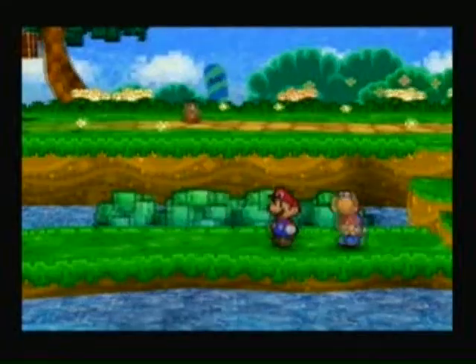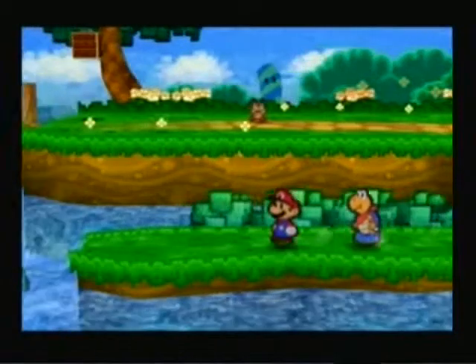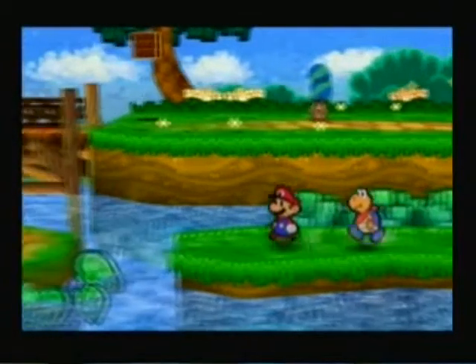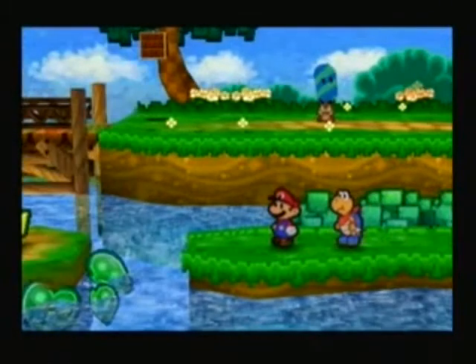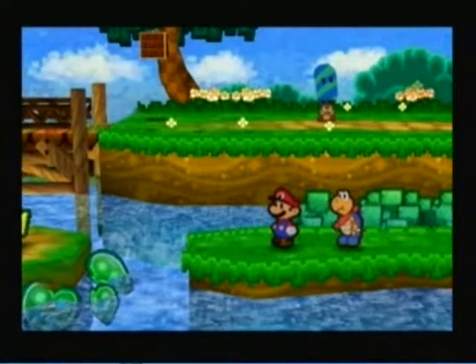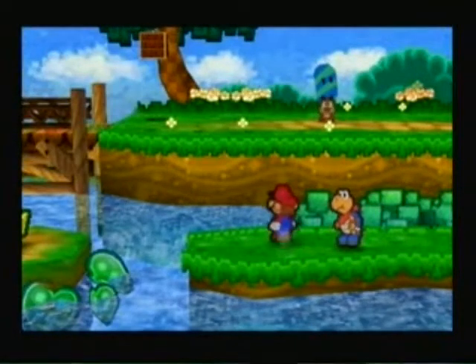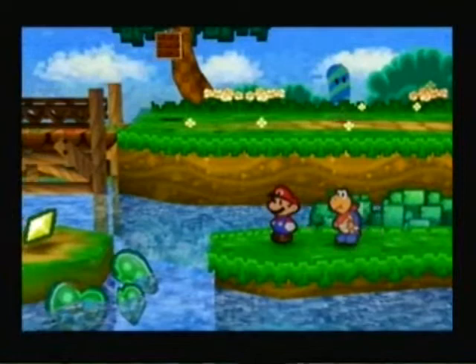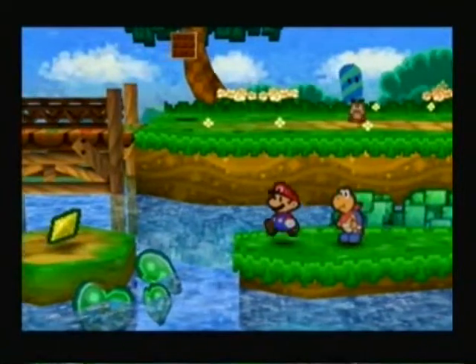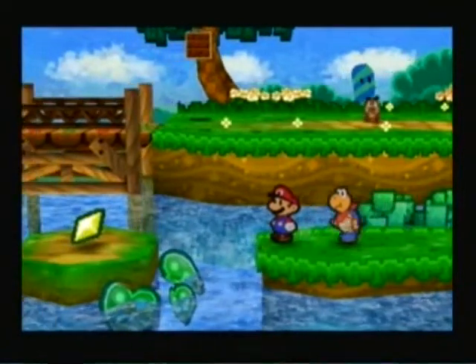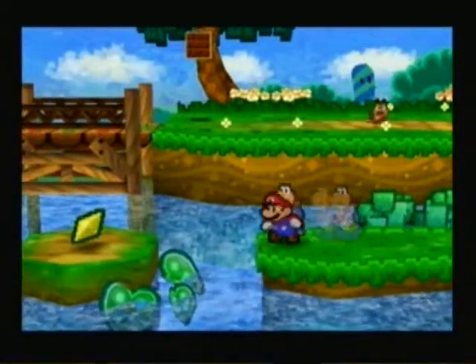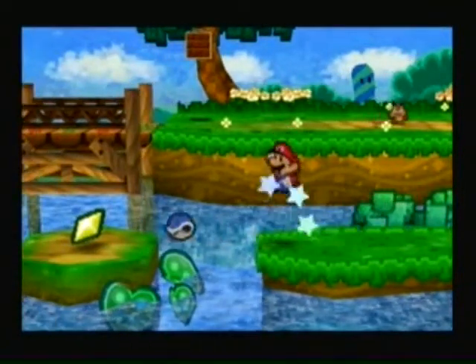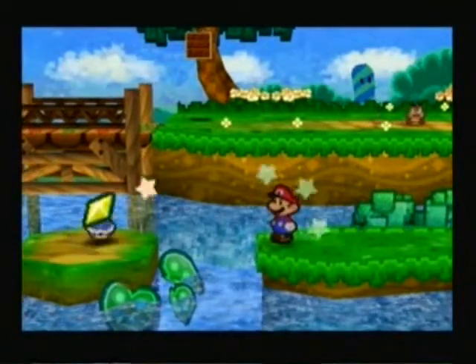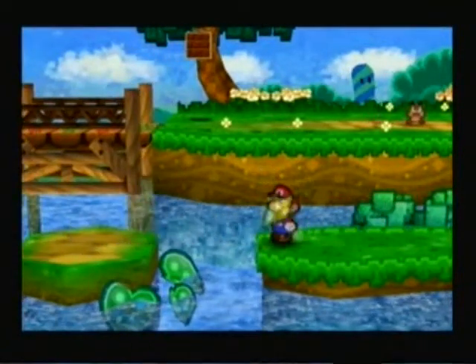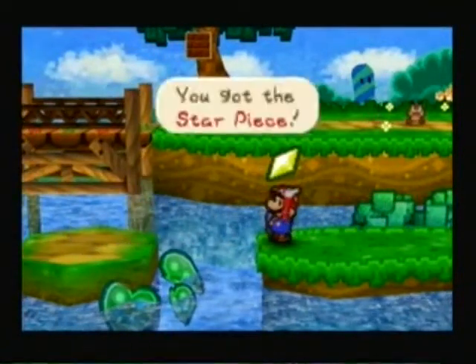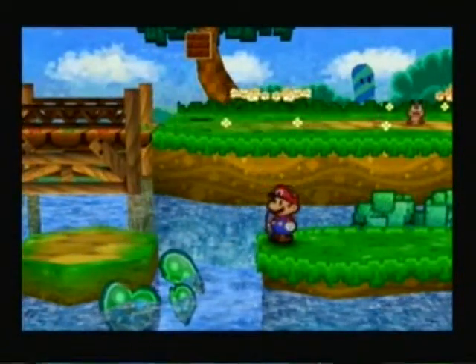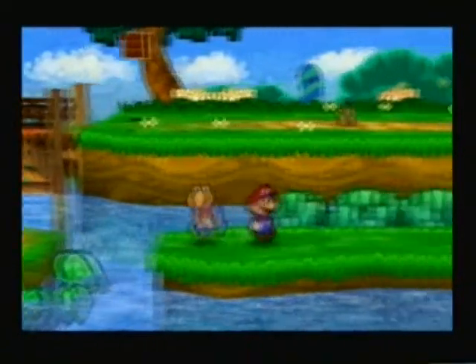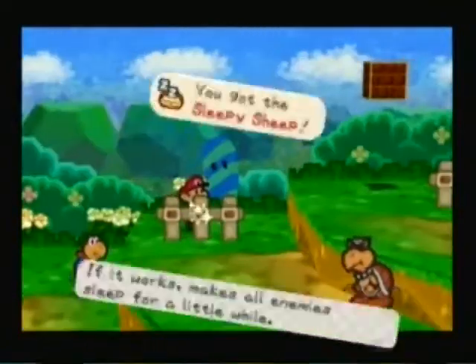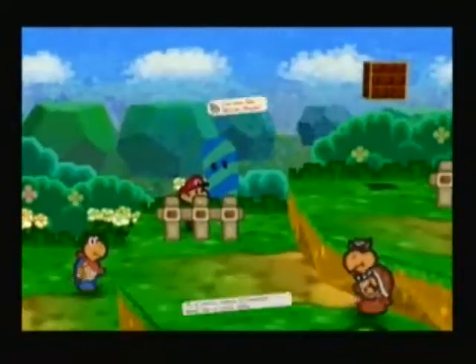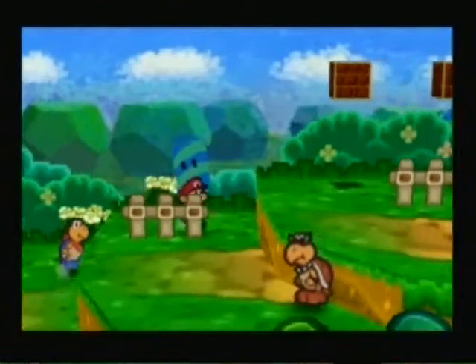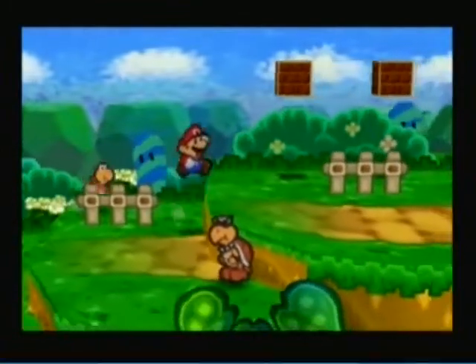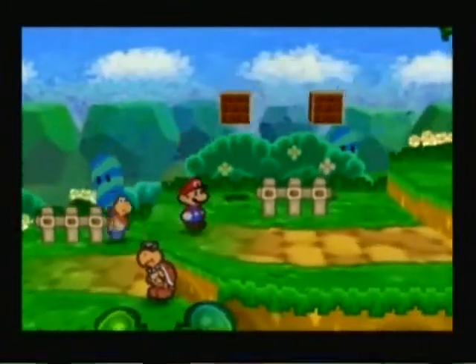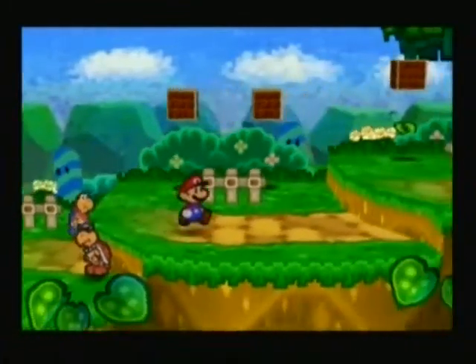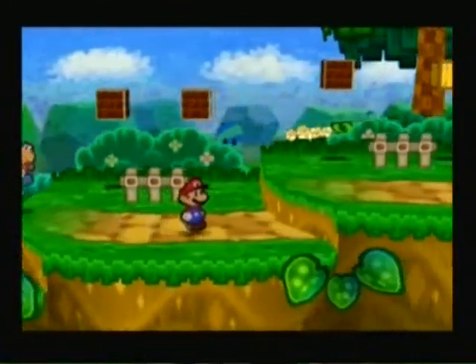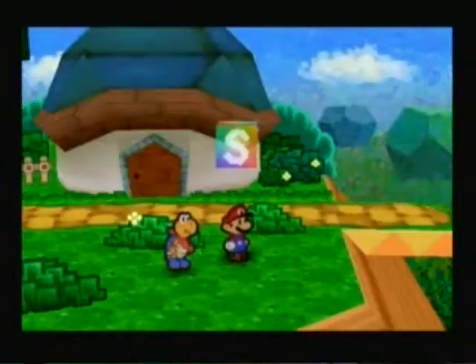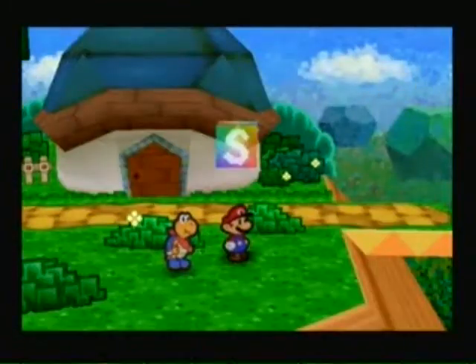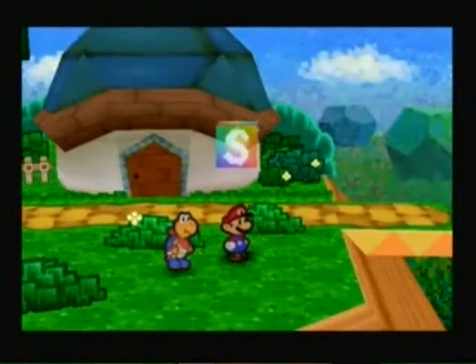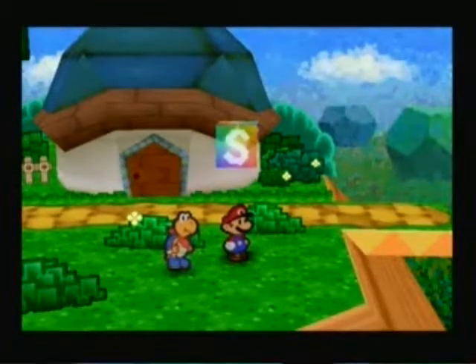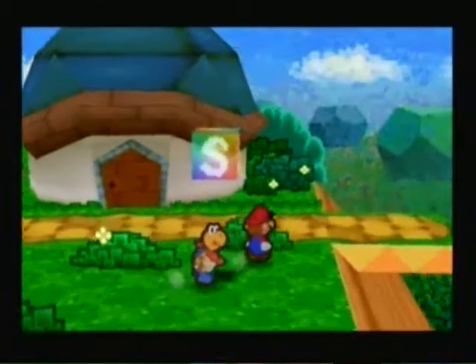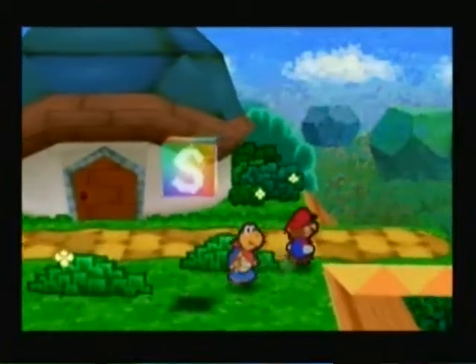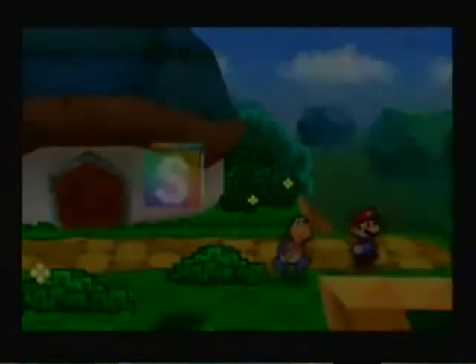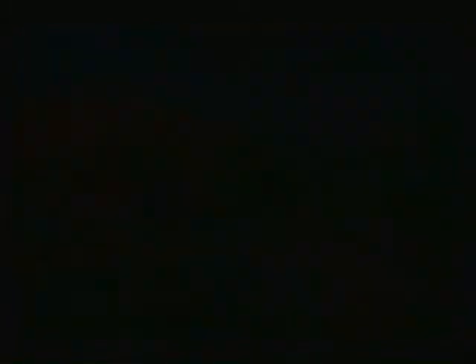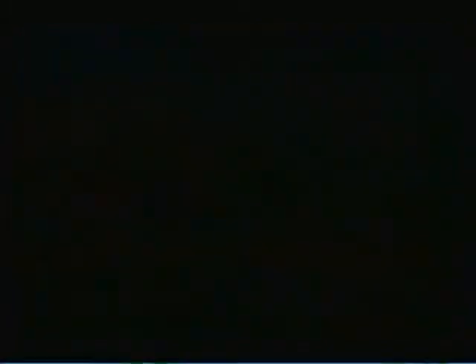Hey, what's up guys? YoBitty41 here, and here's part 7 of Paper Mario. Before we started, we could go right here to get a star piece, and head right behind here to get that sleepy sheep I said I couldn't get. And here we're back at Koopa Village, and this is where we're going to resume.